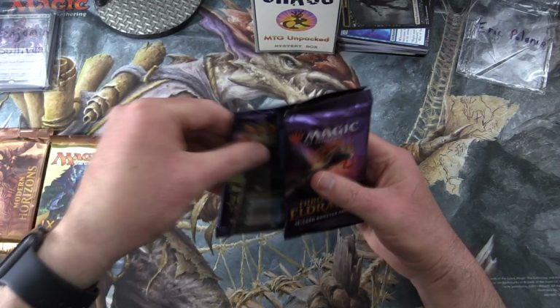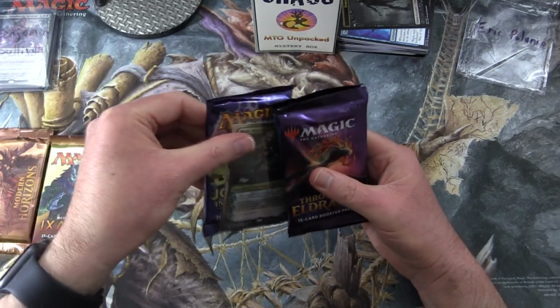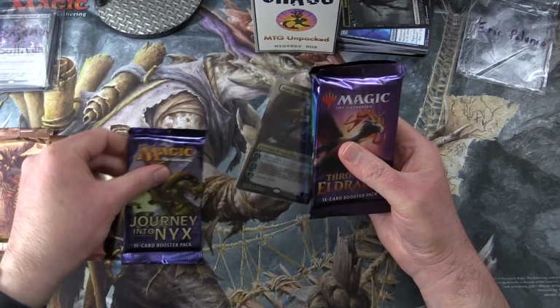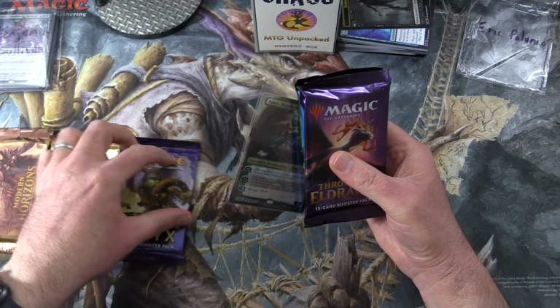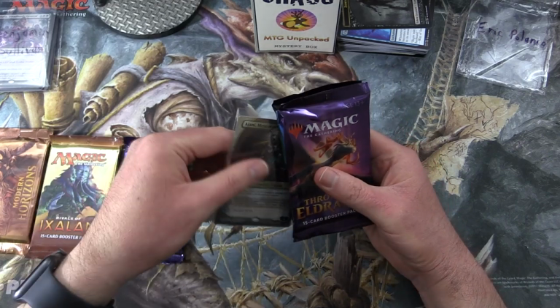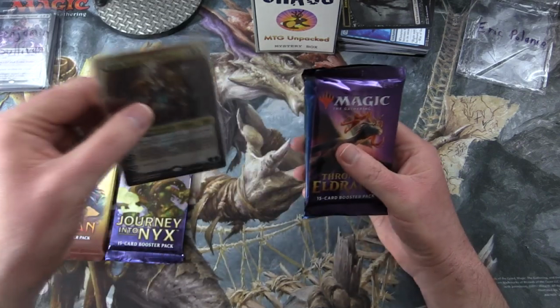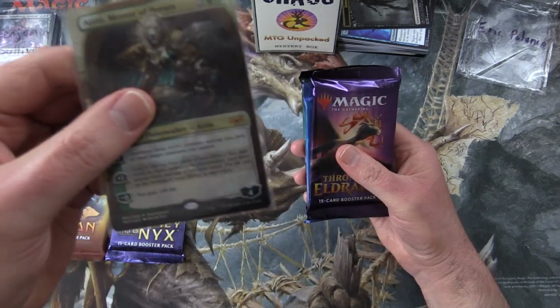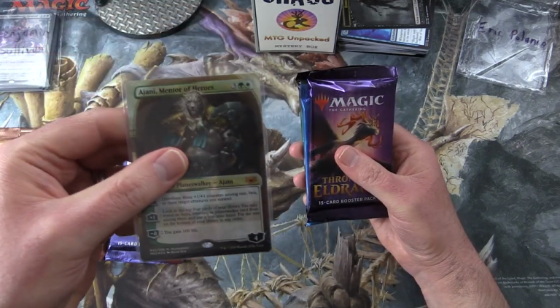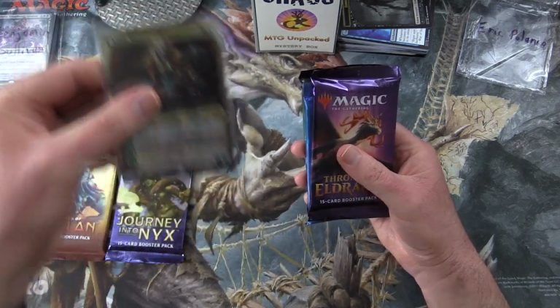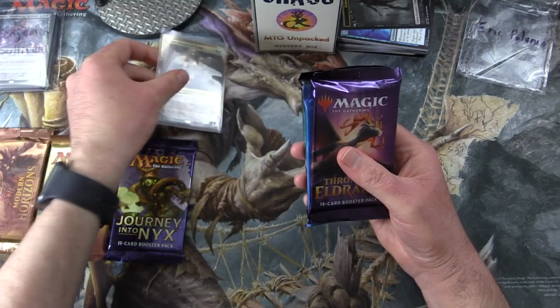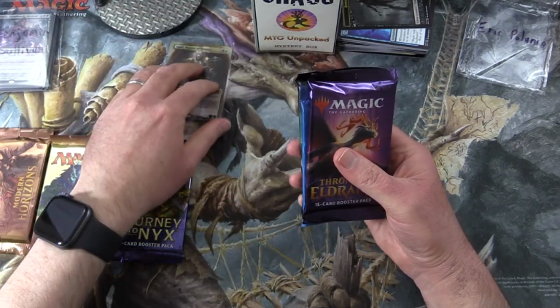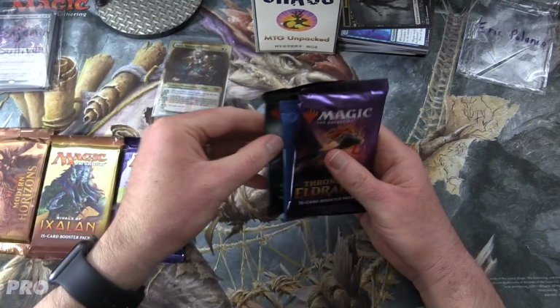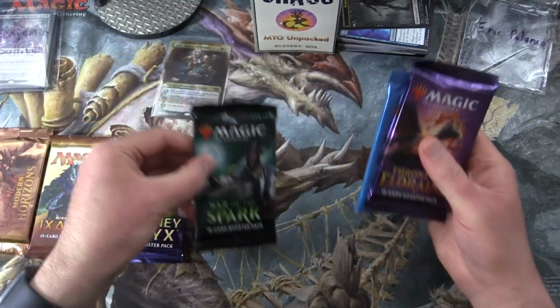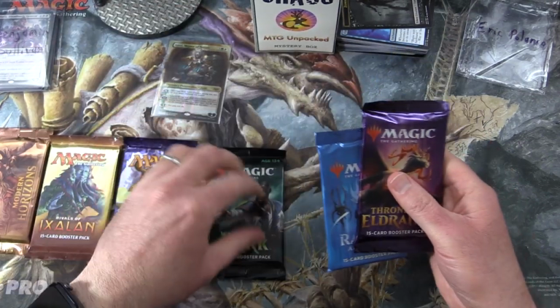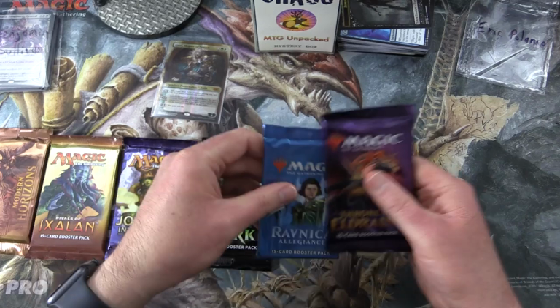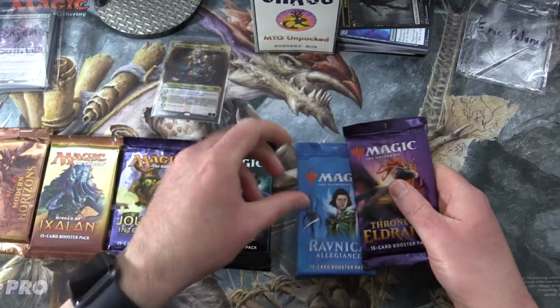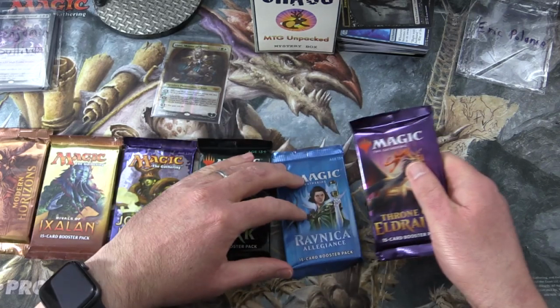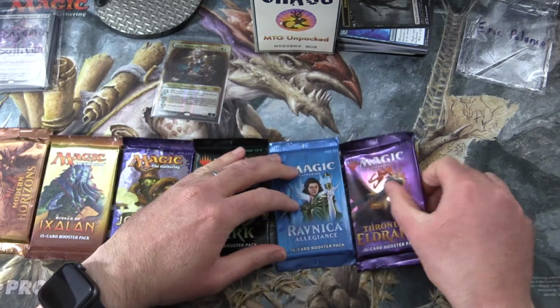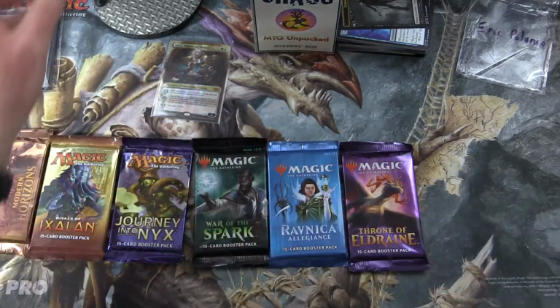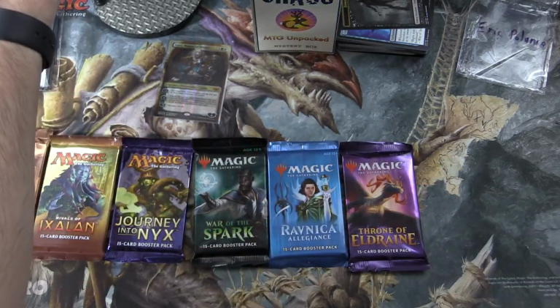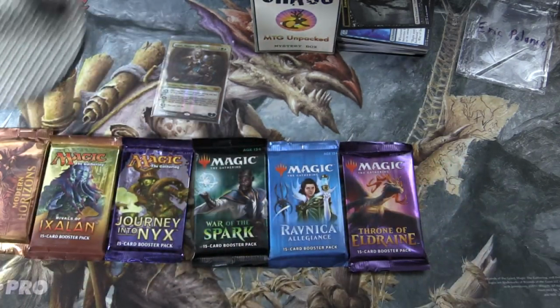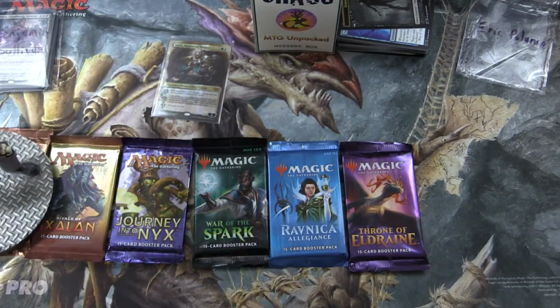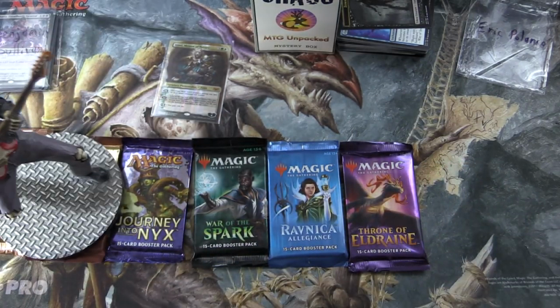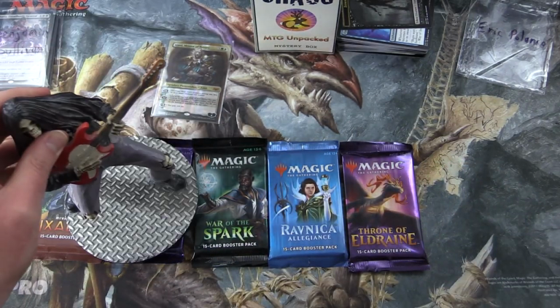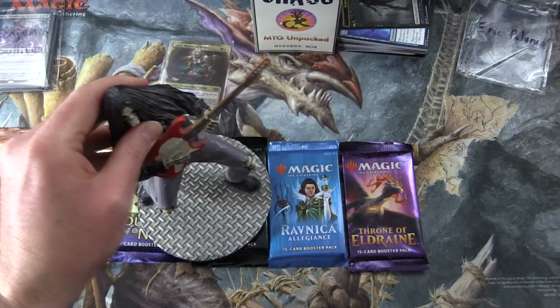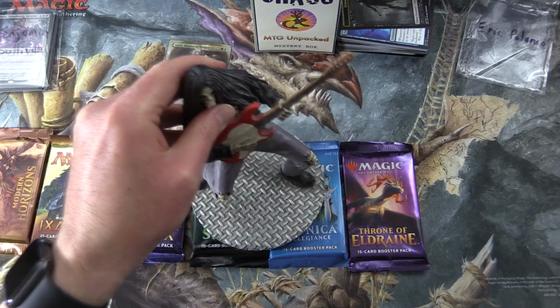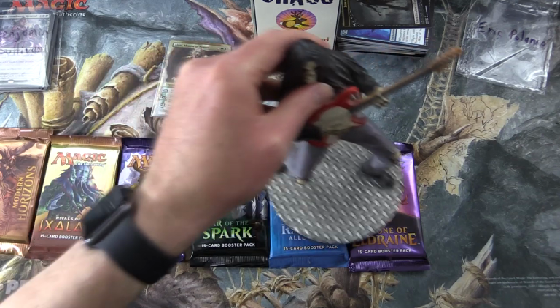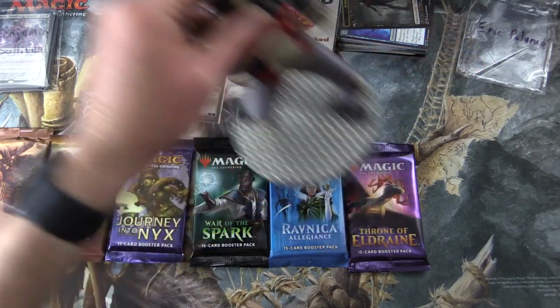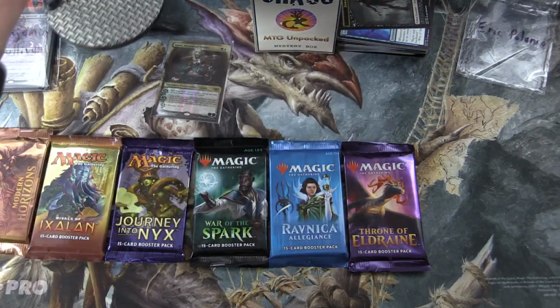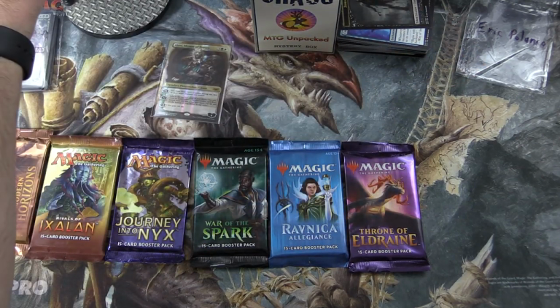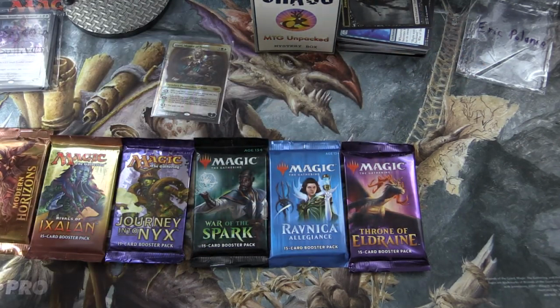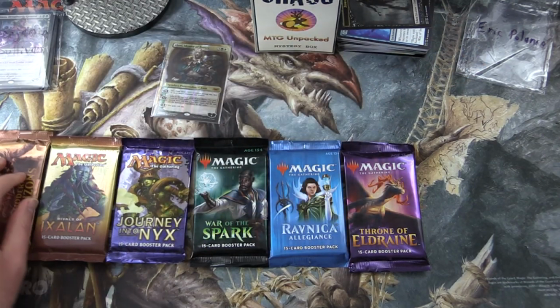Eric's box contains Modern Horizons, Rivals of Ixalan, Journey into Nyx, War of the Spark, Ravnica Allegiance, and Throne of Eldraine. Bob, do your thing — shuffling across the packs.